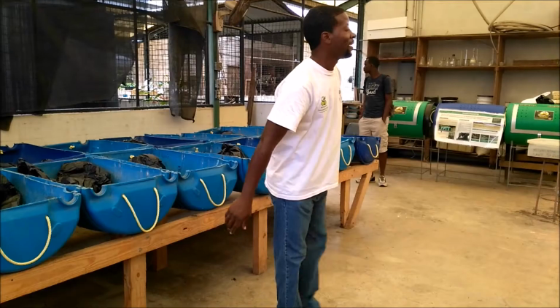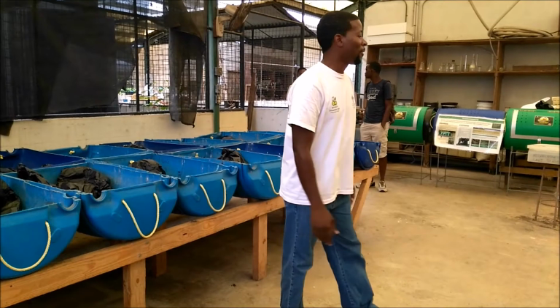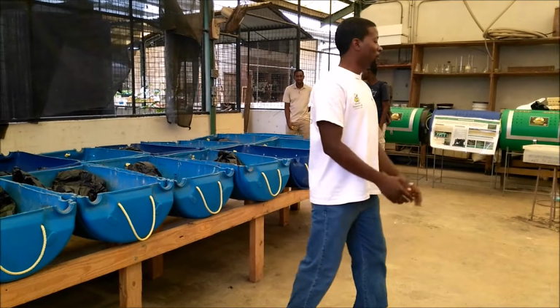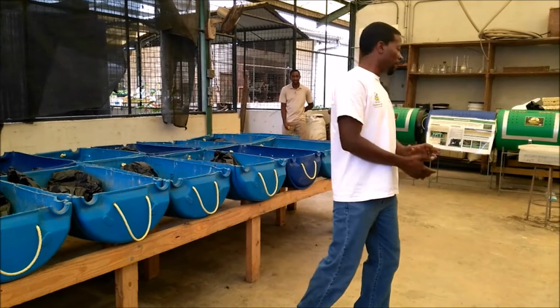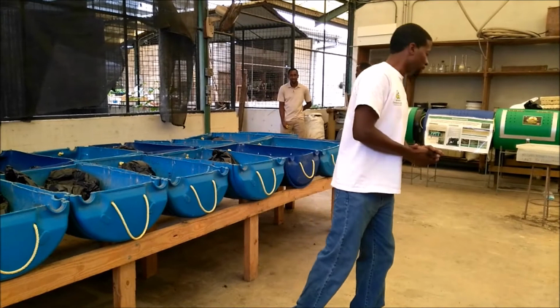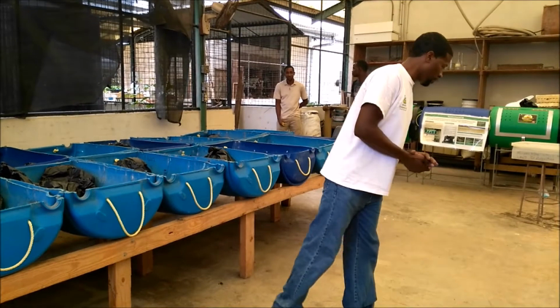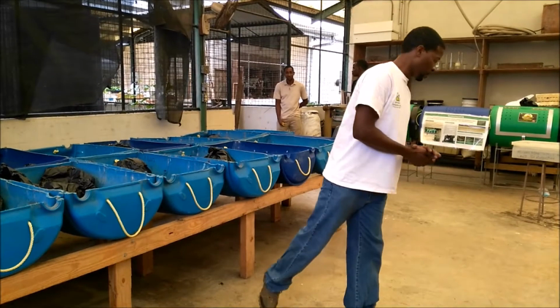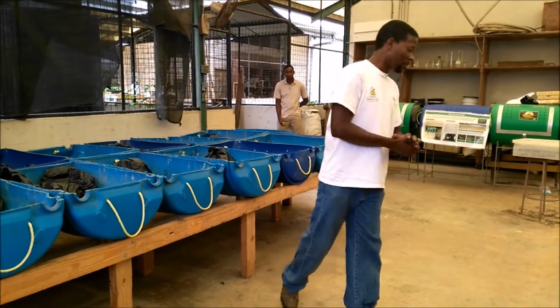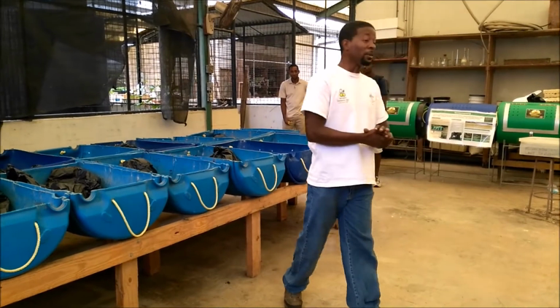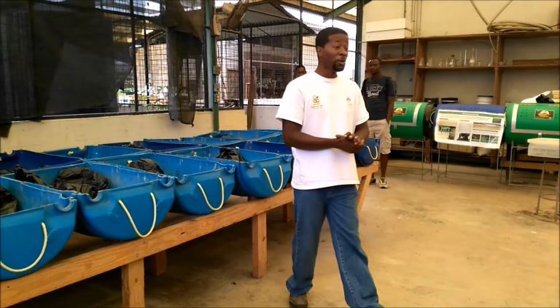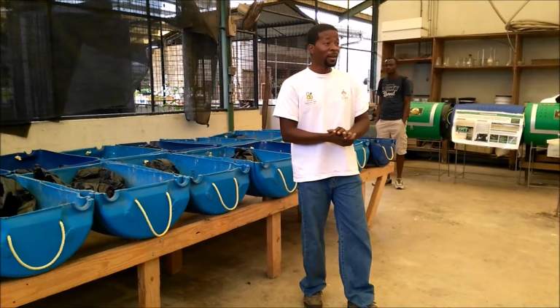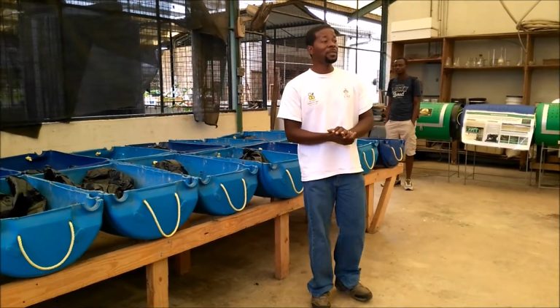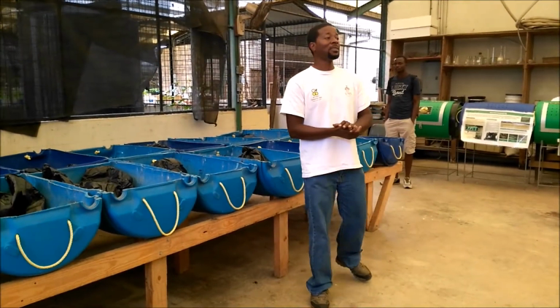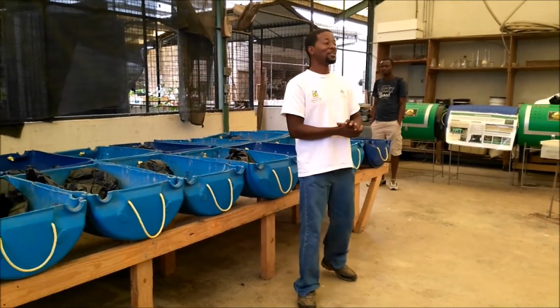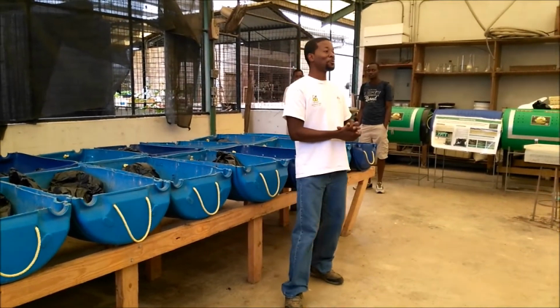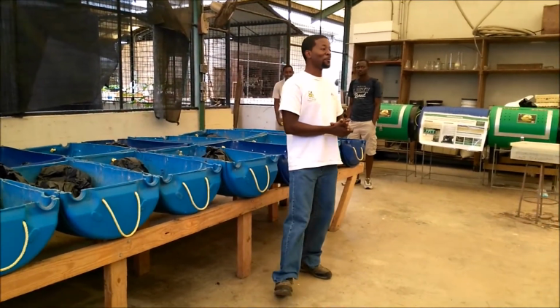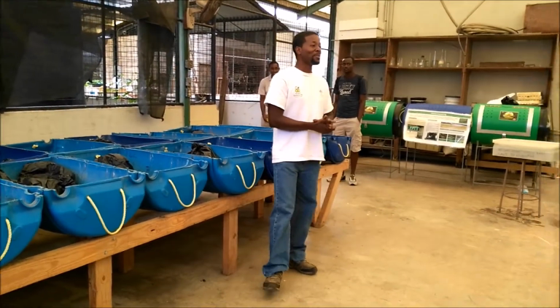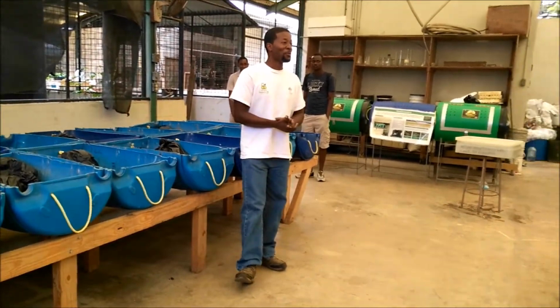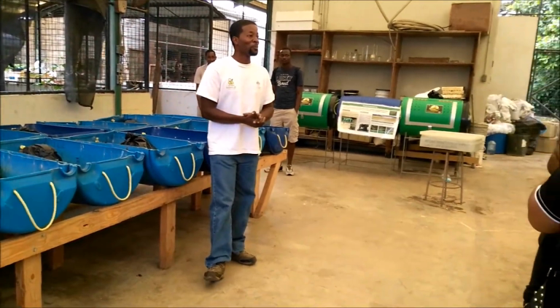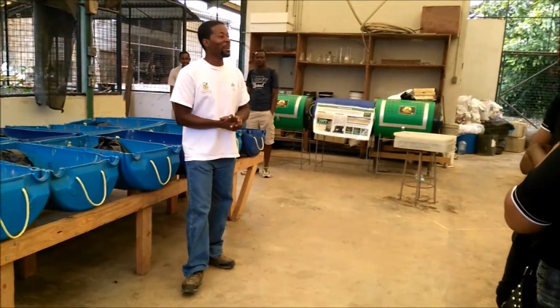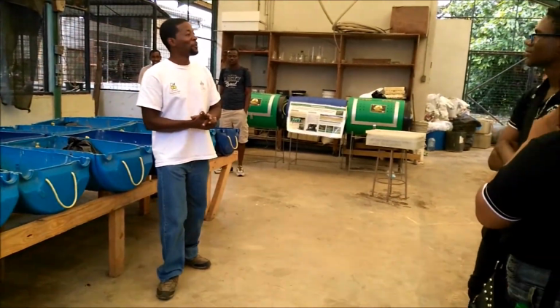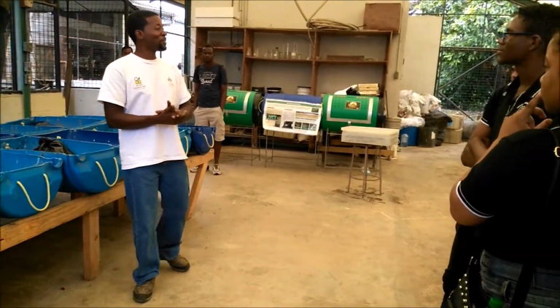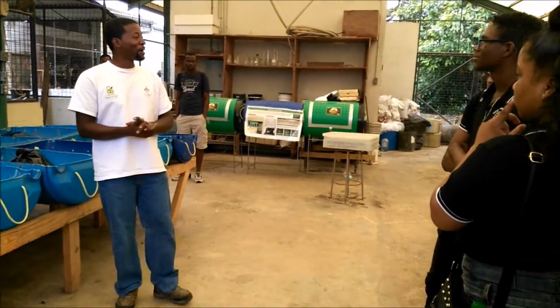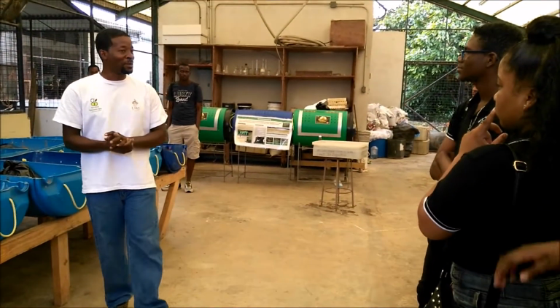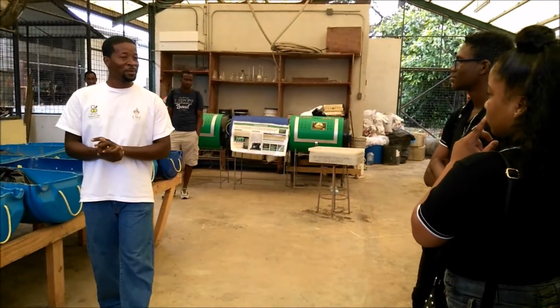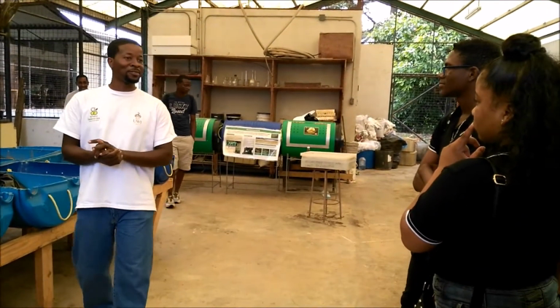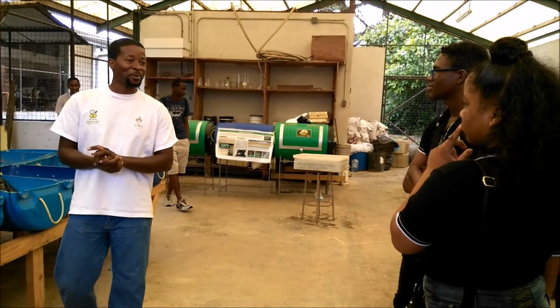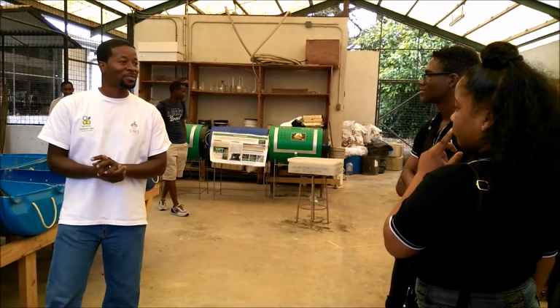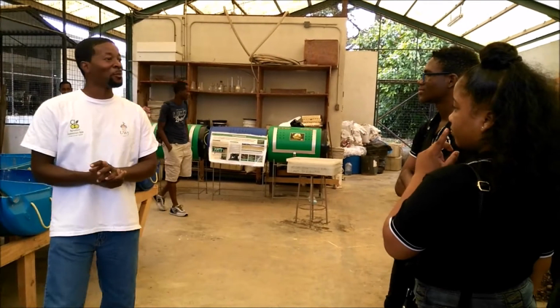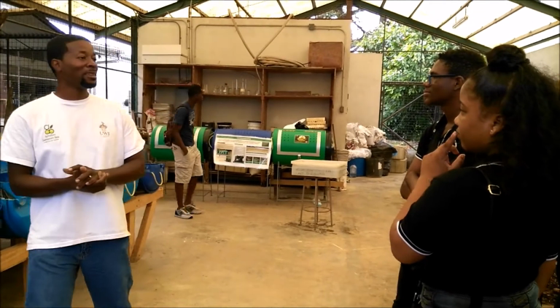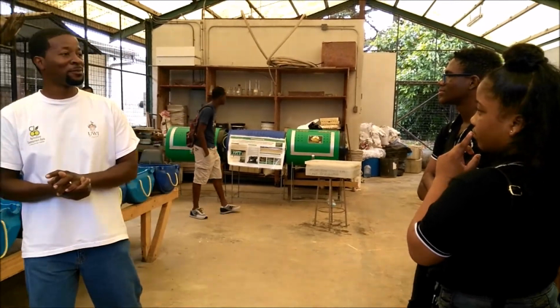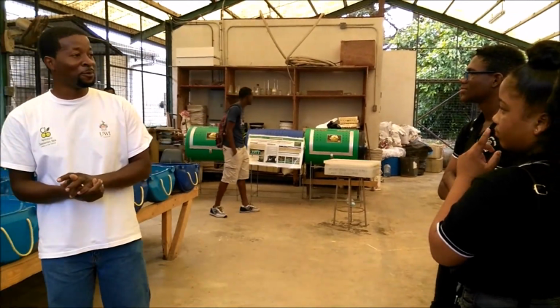We all have to eat, so do not put agriculture on the back burner because you'll be eating somebody else's food.